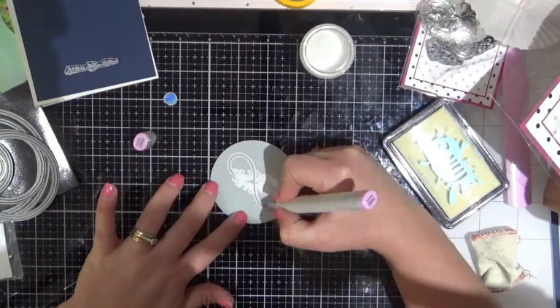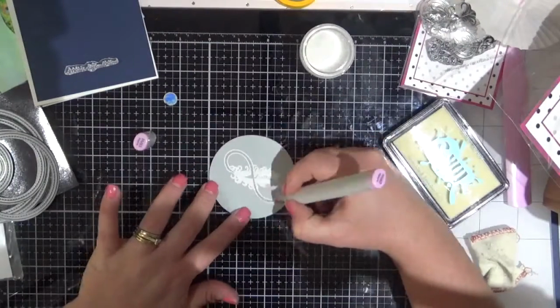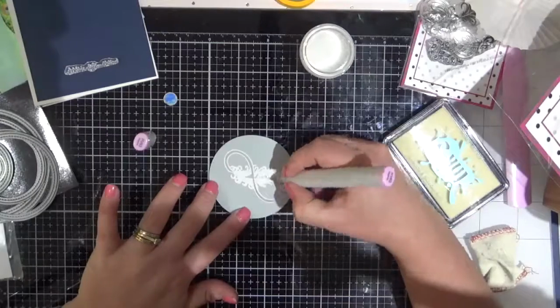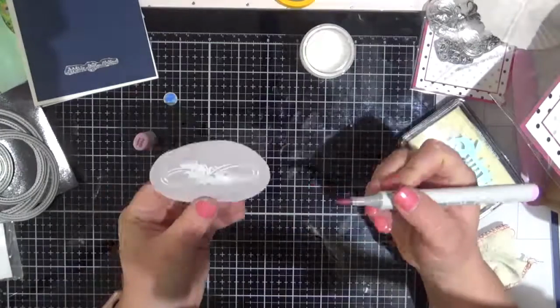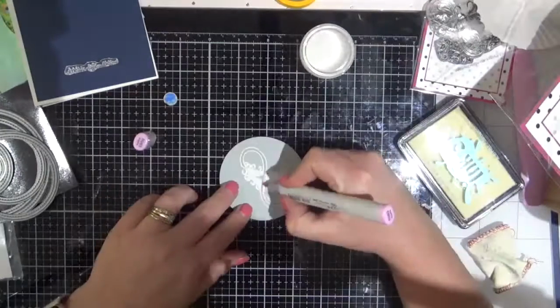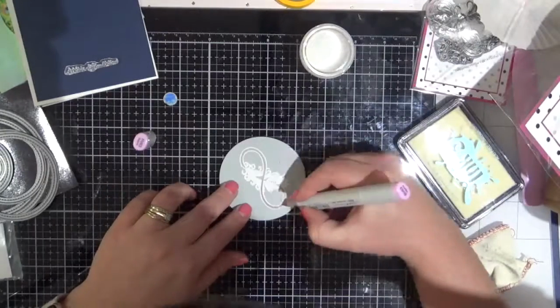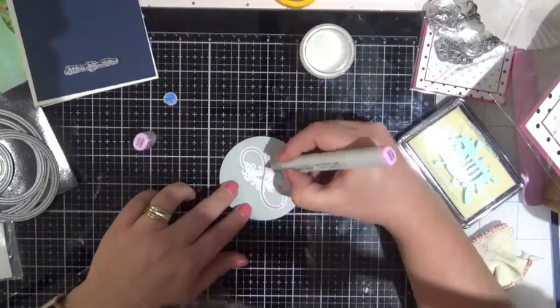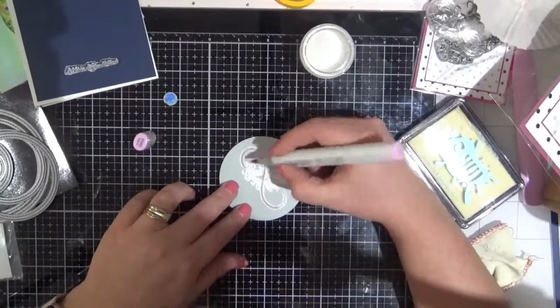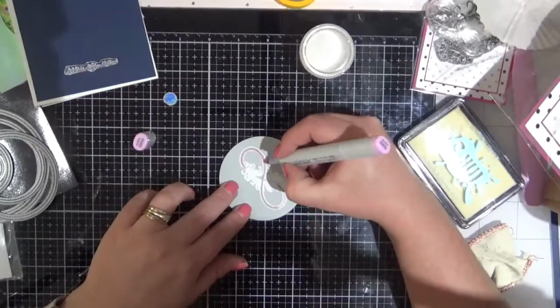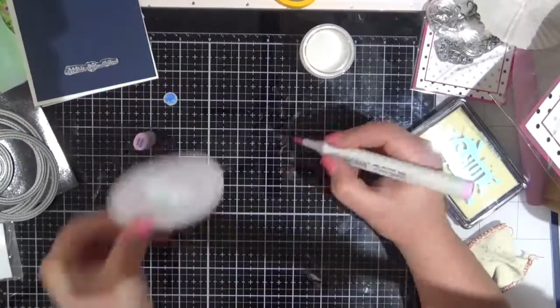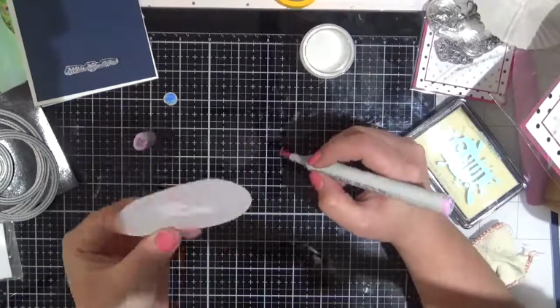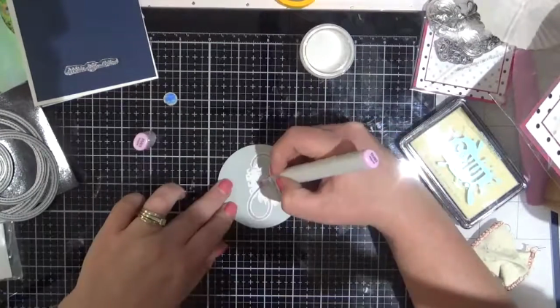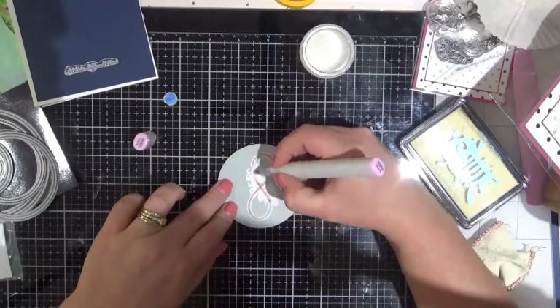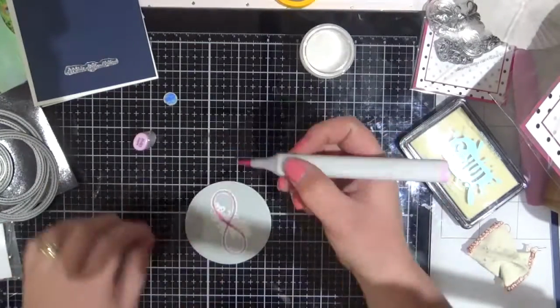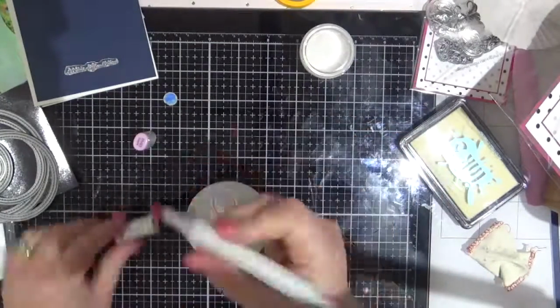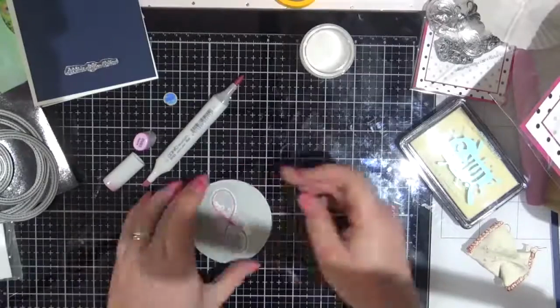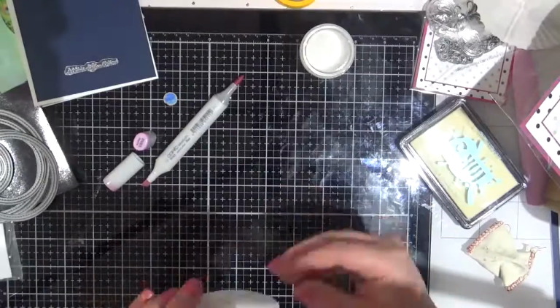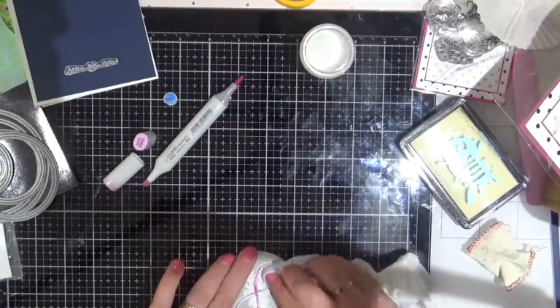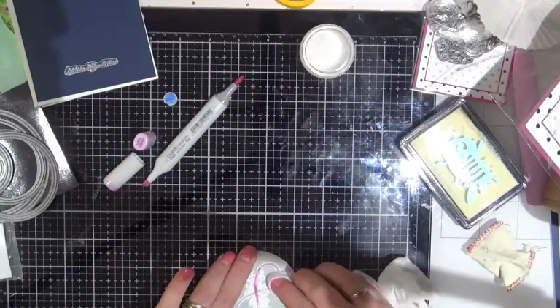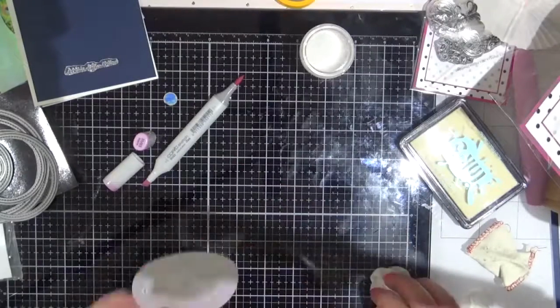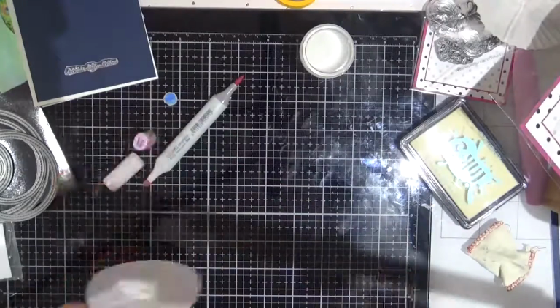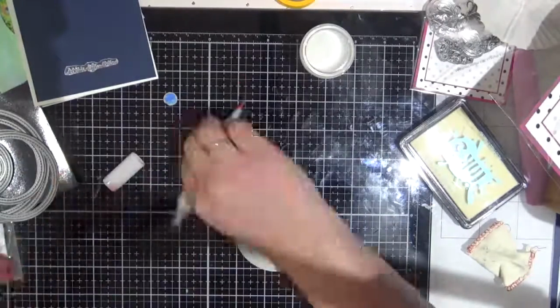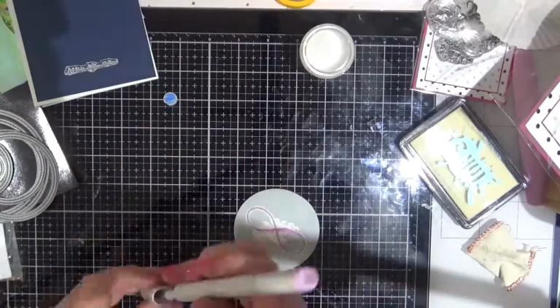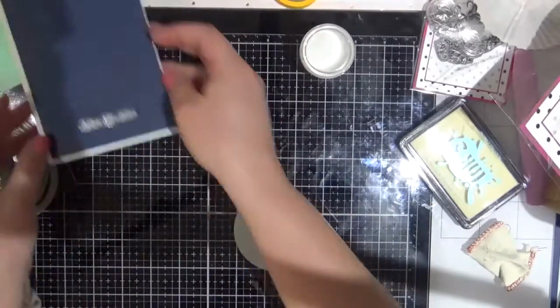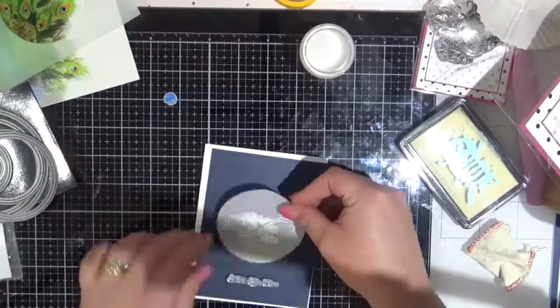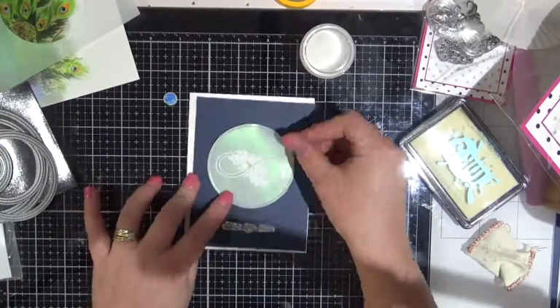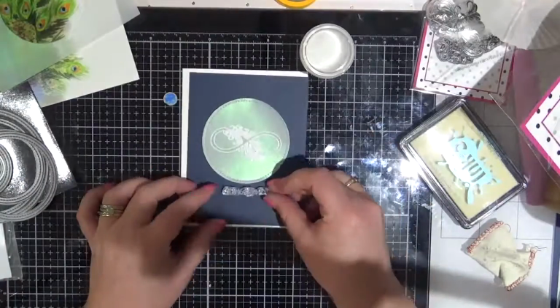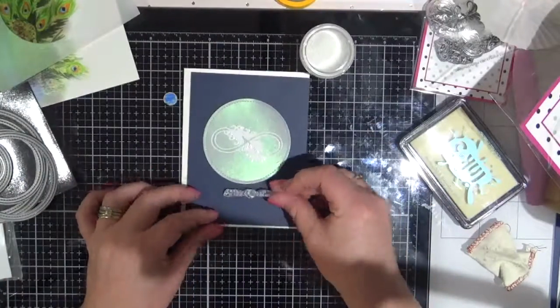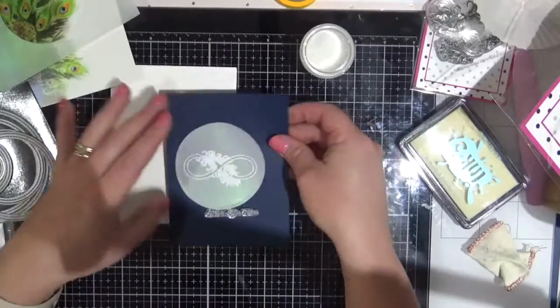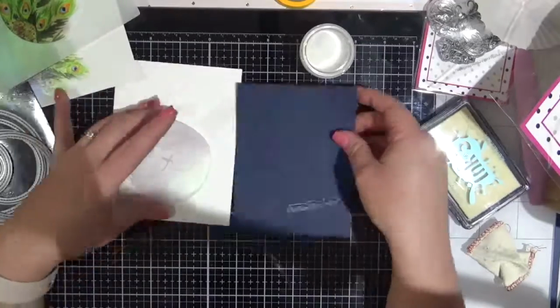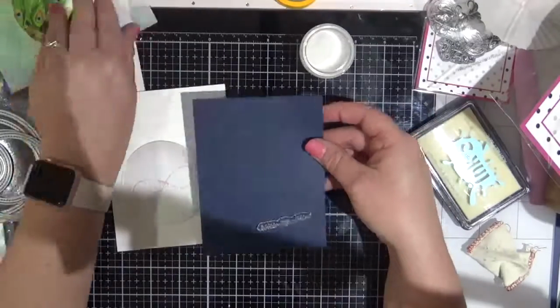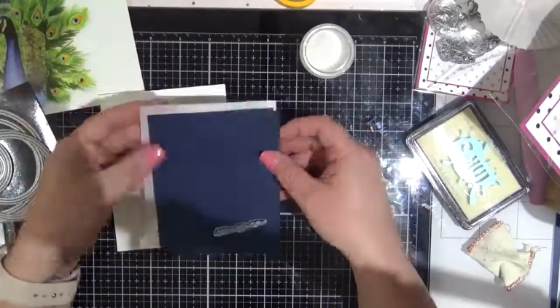I've turned the image over and I'm just using my RV52 Copic to add some pink to that infinity. Just rubbing off a little area there where my marker decided to bleed.